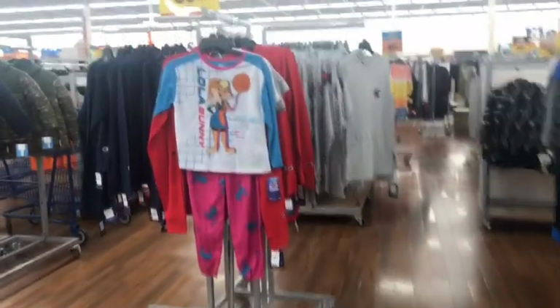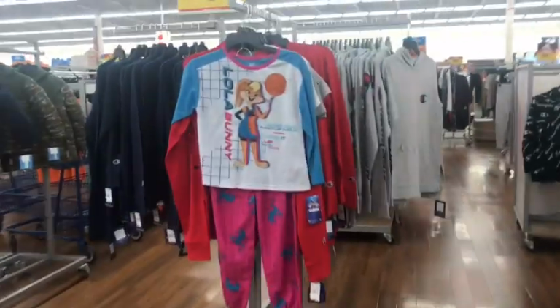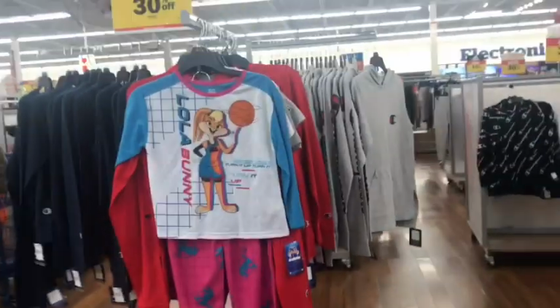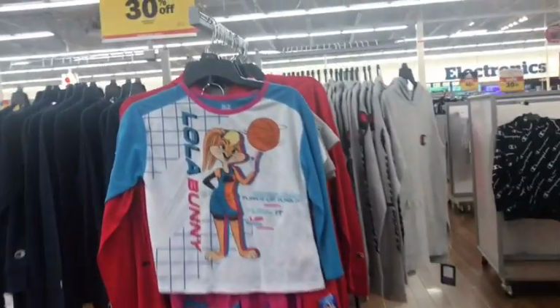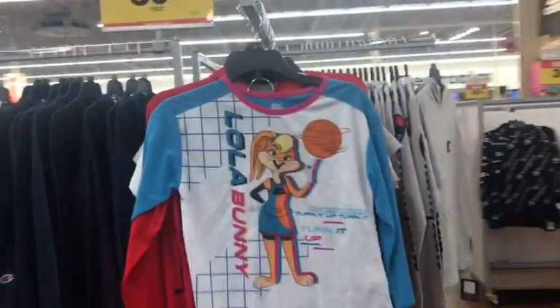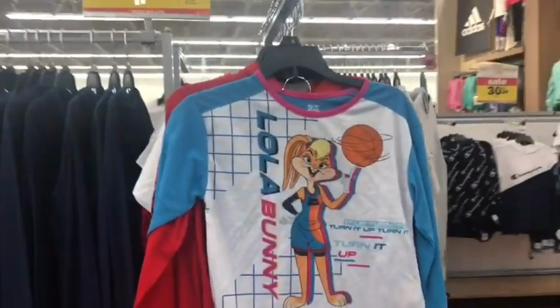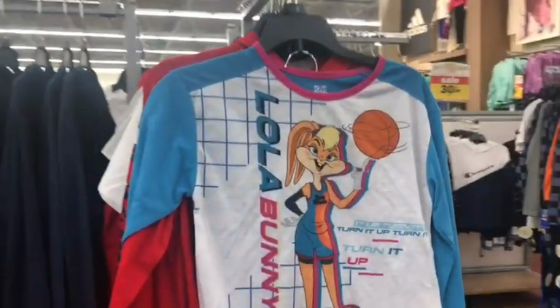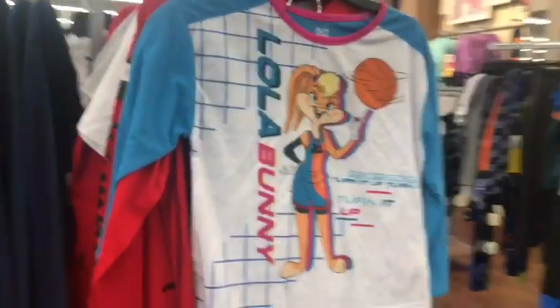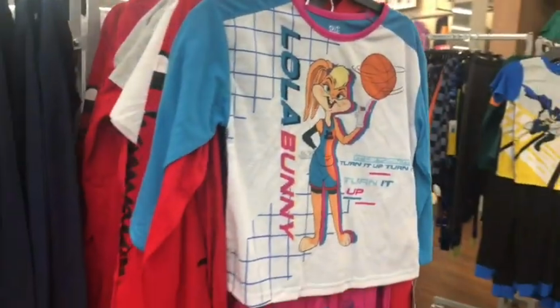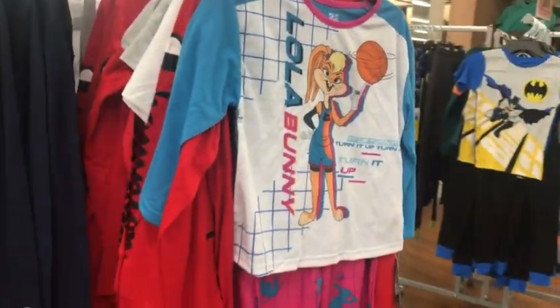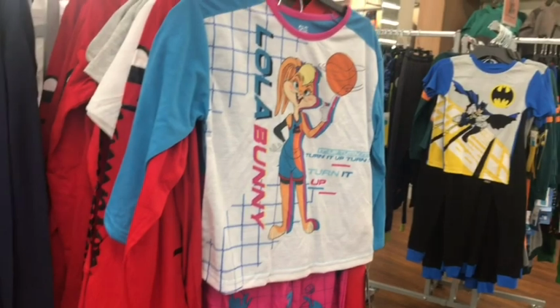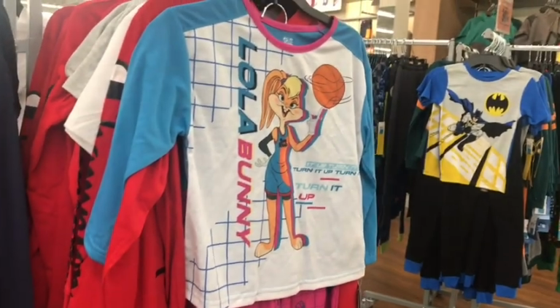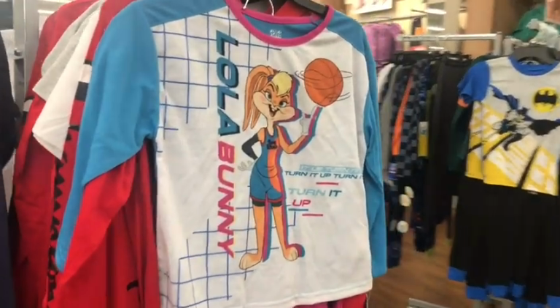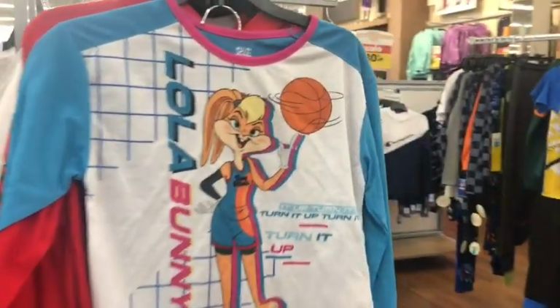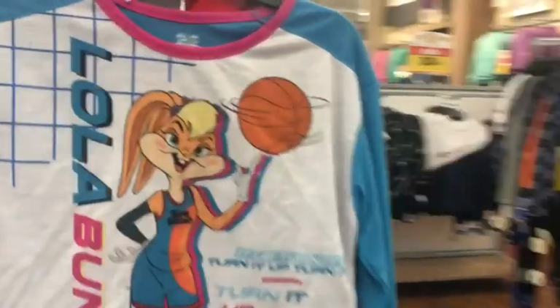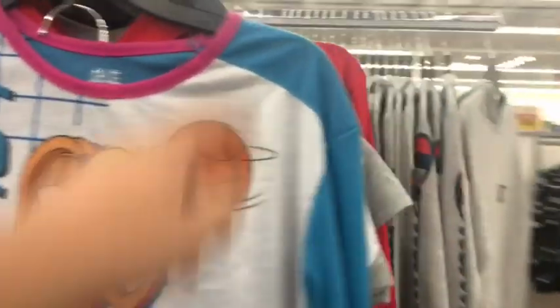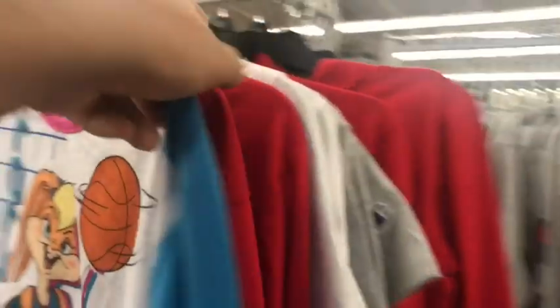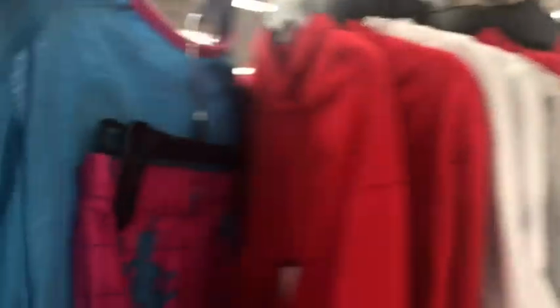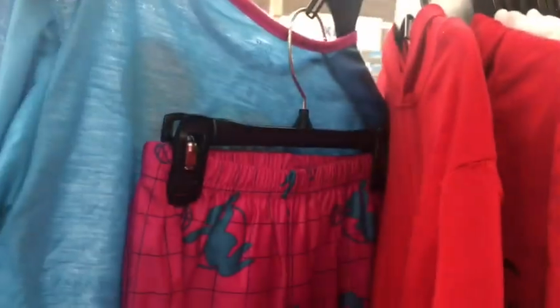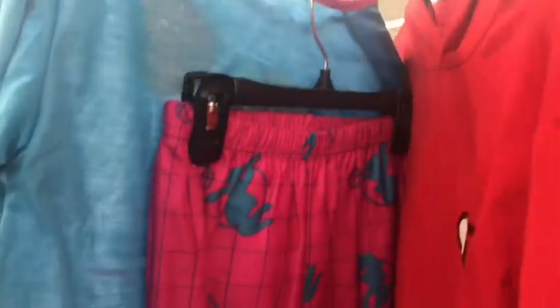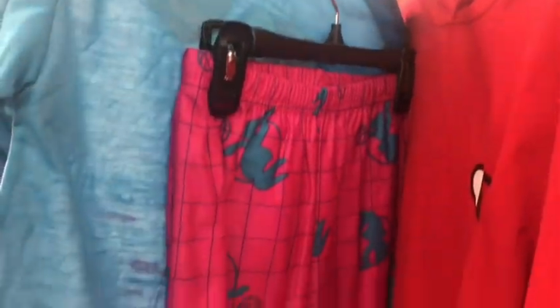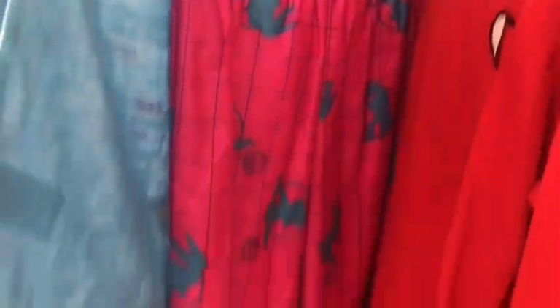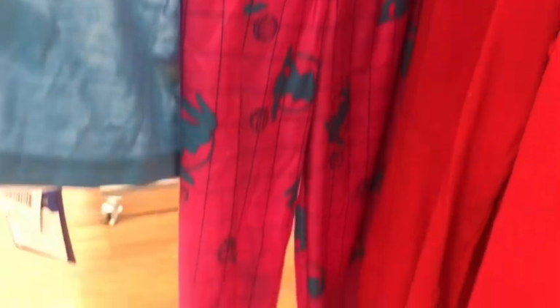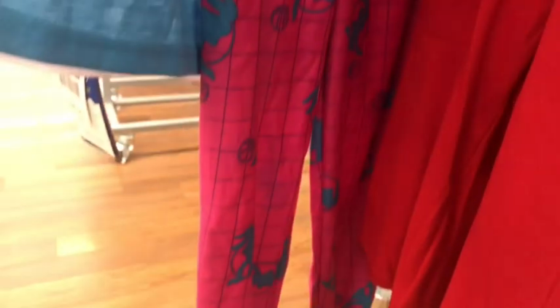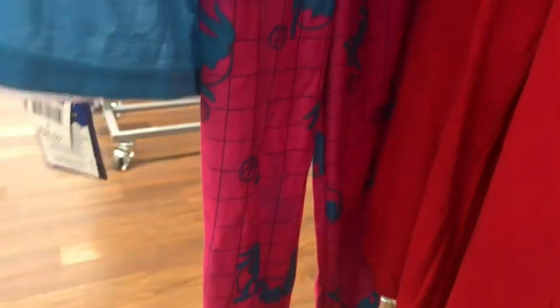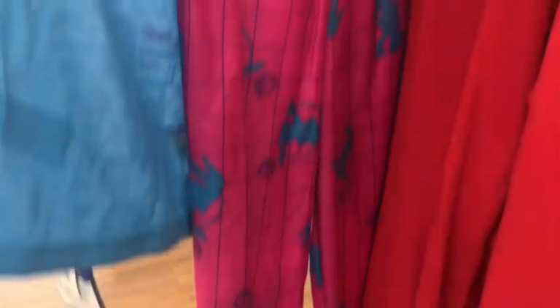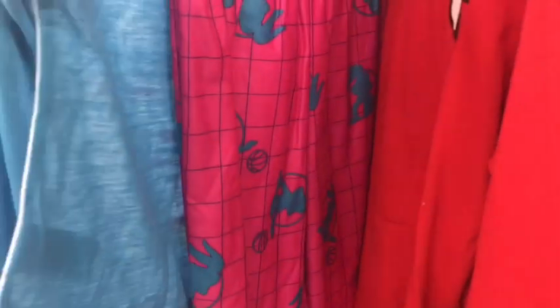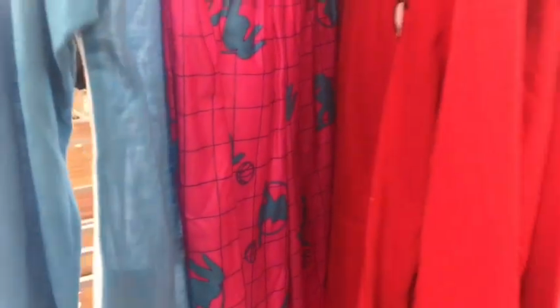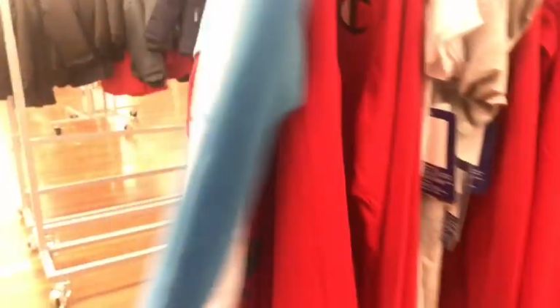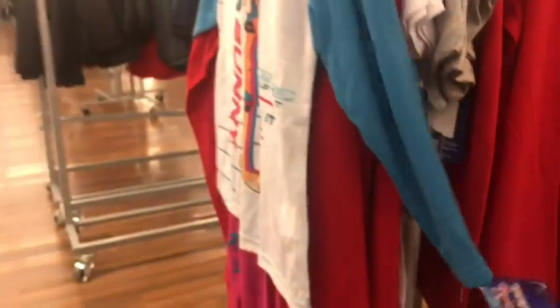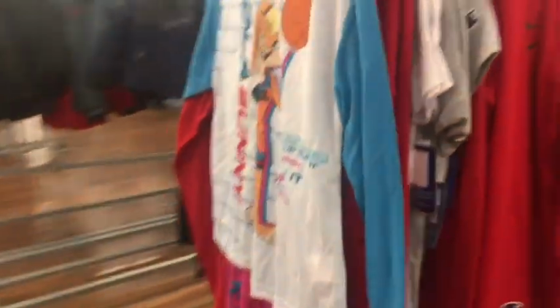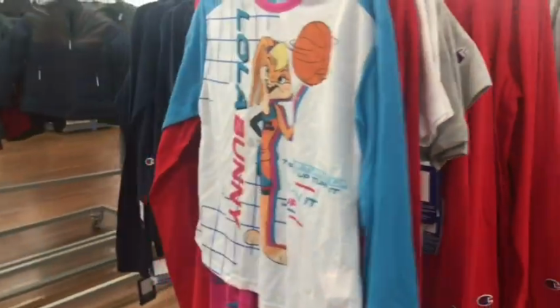What I don't have my eye on, however, is this random Lola Bunny pajama set — for little kids, not my size. And you can definitely tell this is for girls, not for boys.